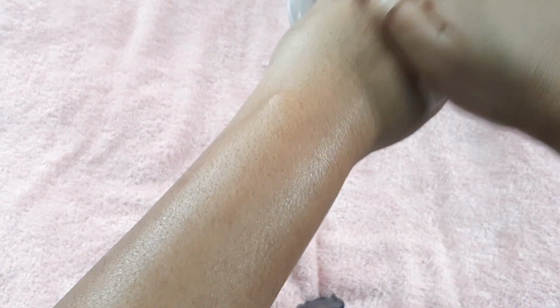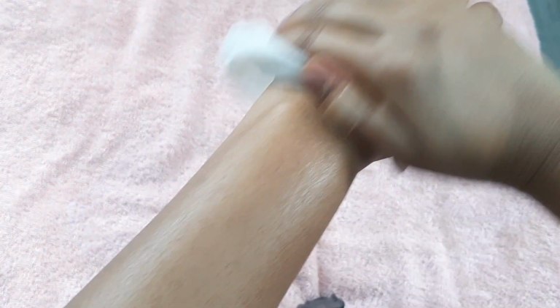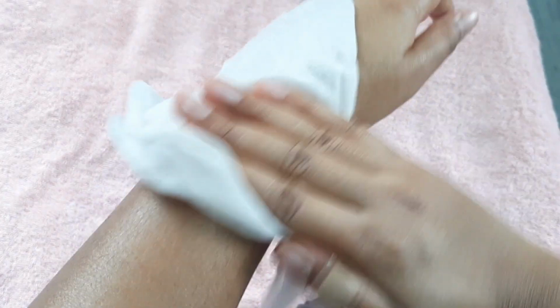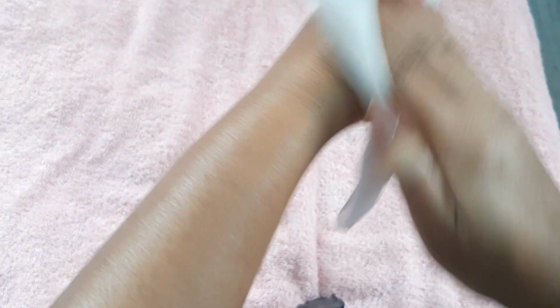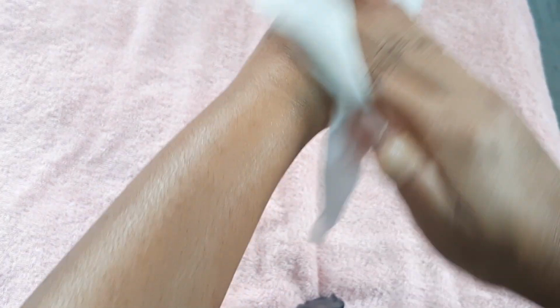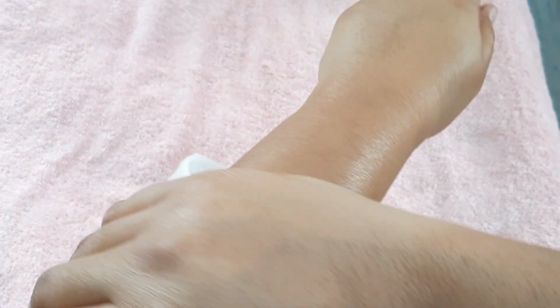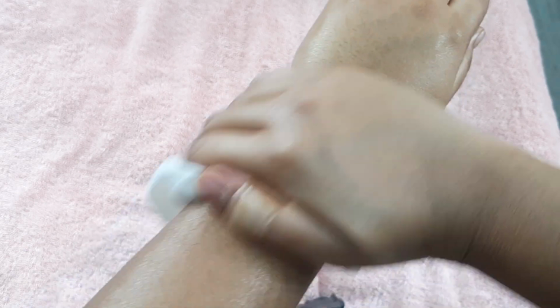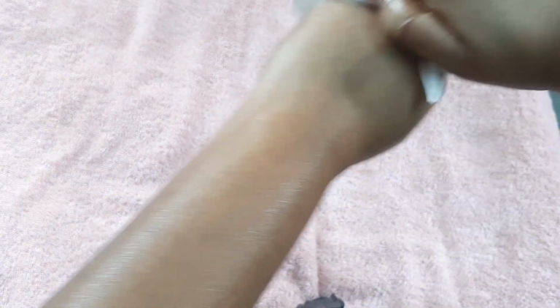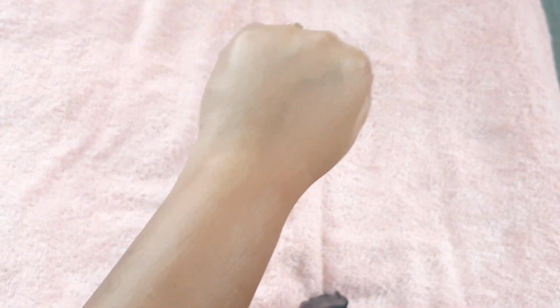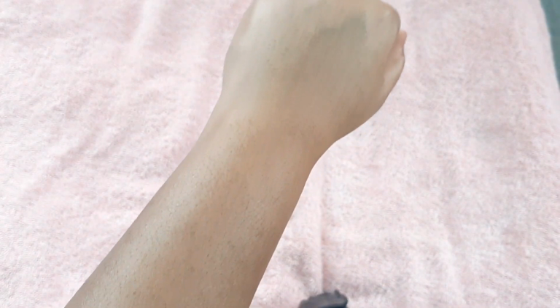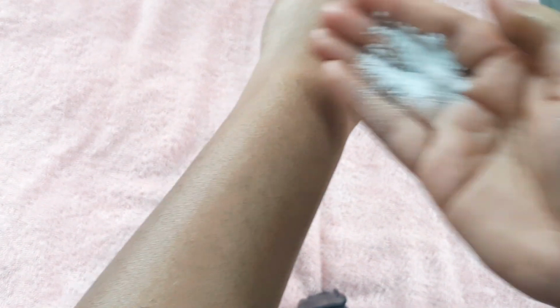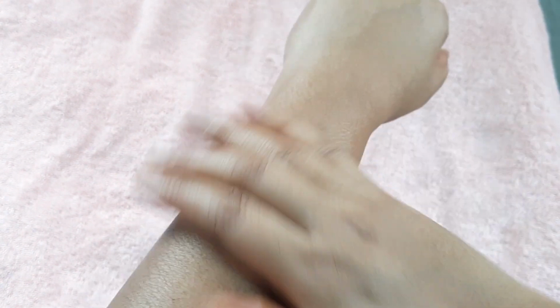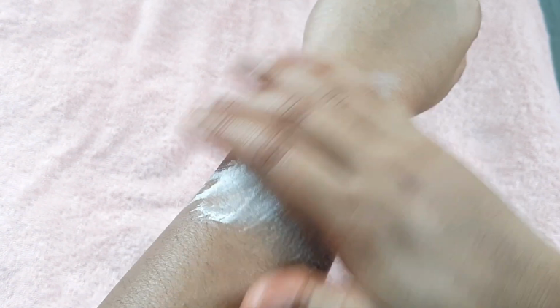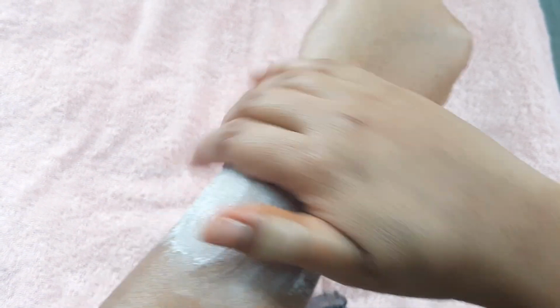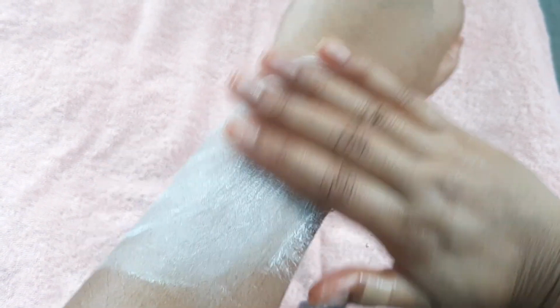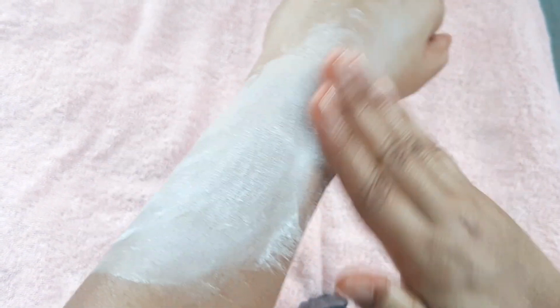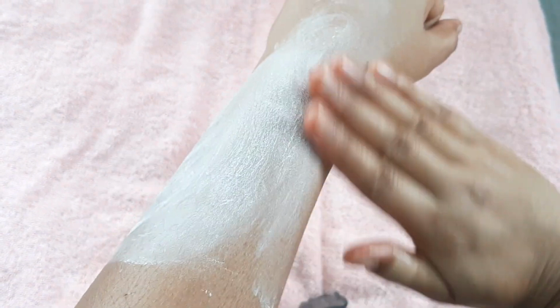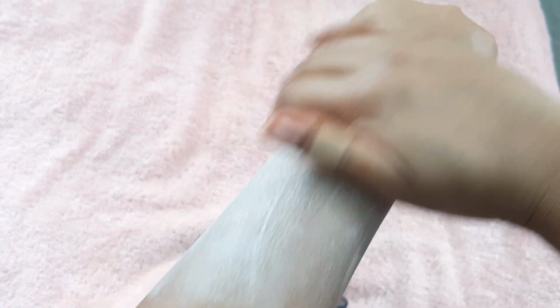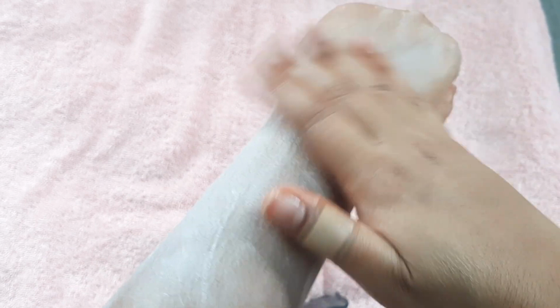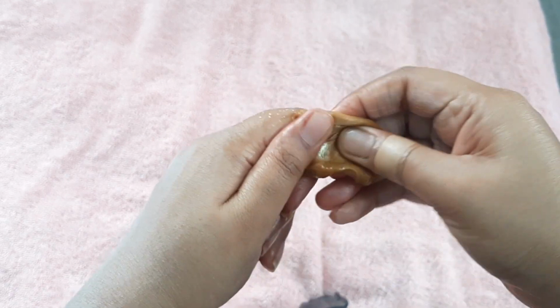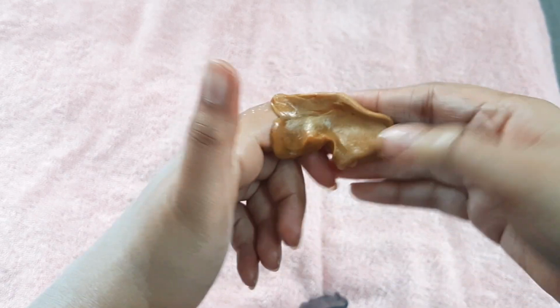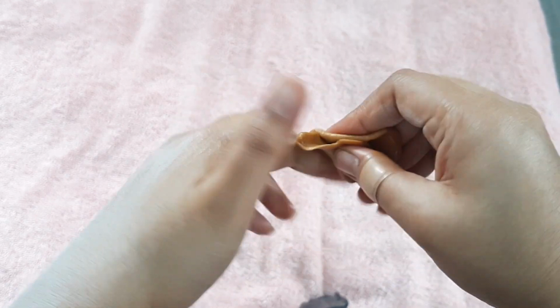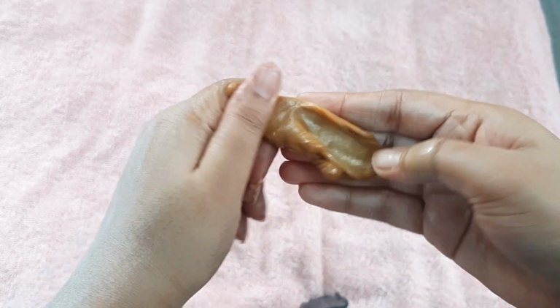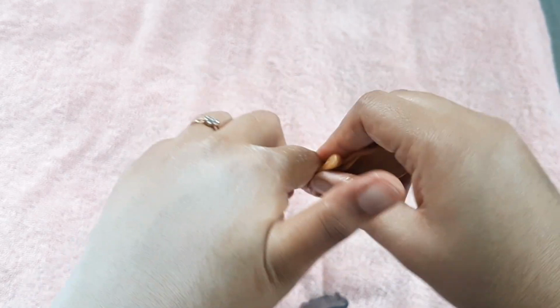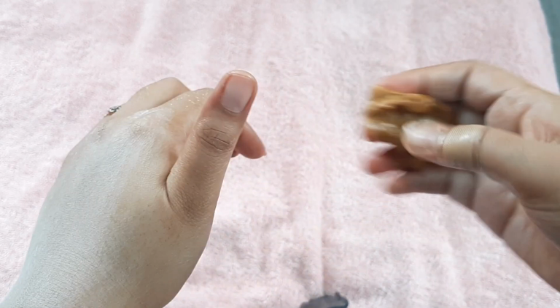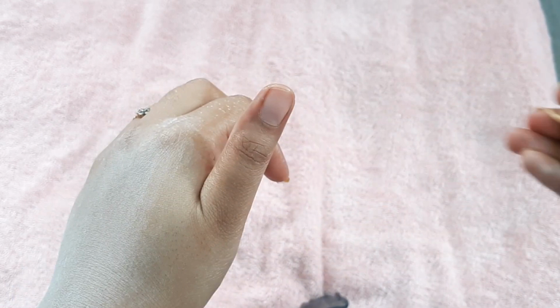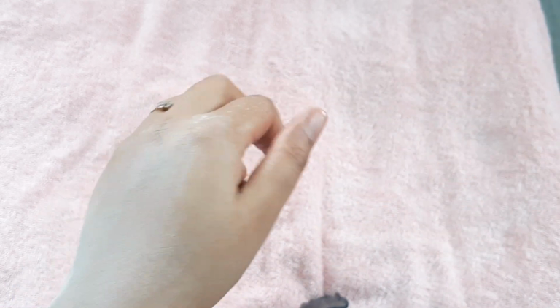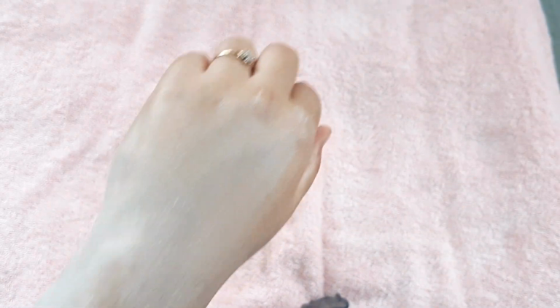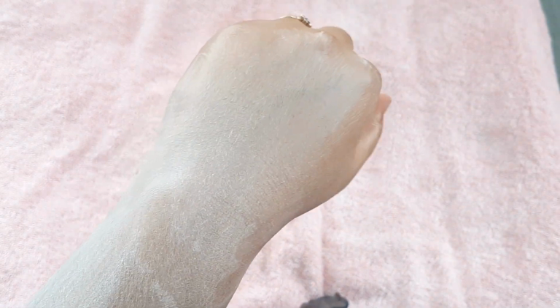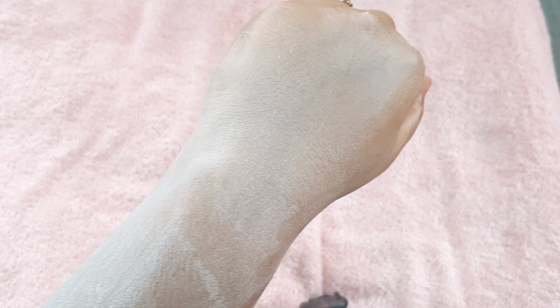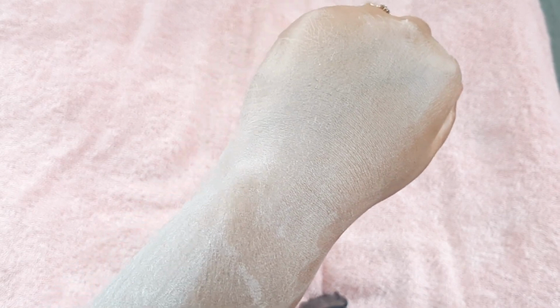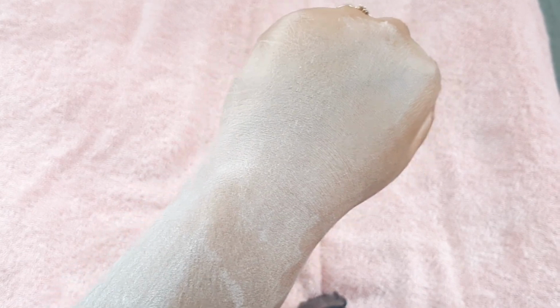I am going to show you the application on my hand. For that I am first cleaning my hand with a wet tissue and then putting some powder on it. Then I am going to apply the wax and pull it just the way I am showing you in the video.